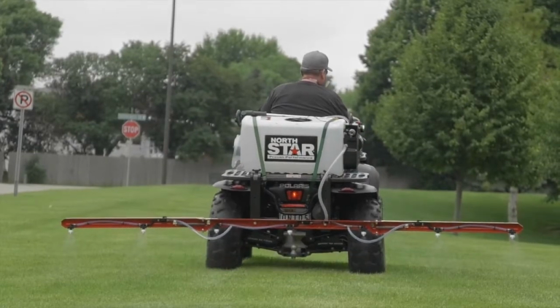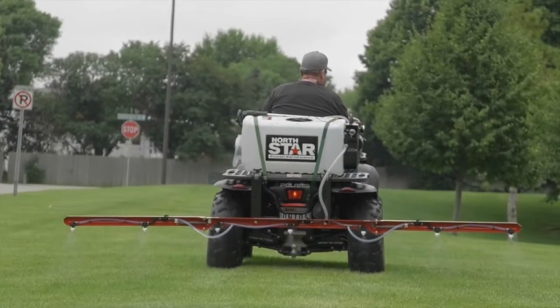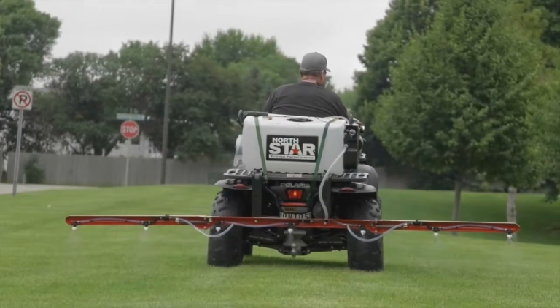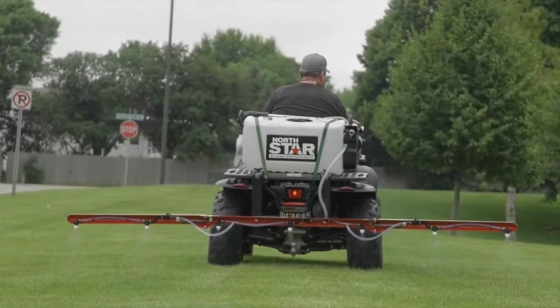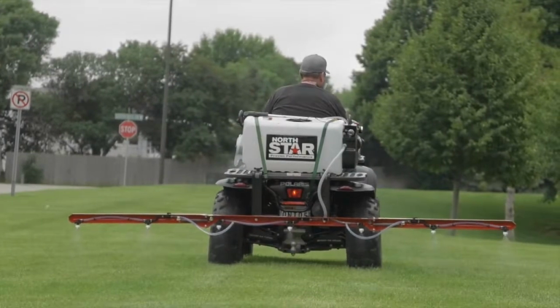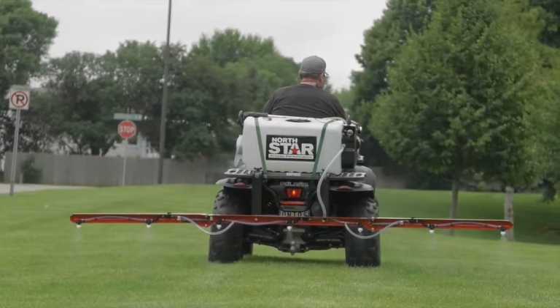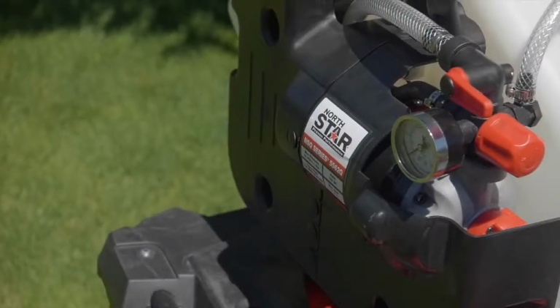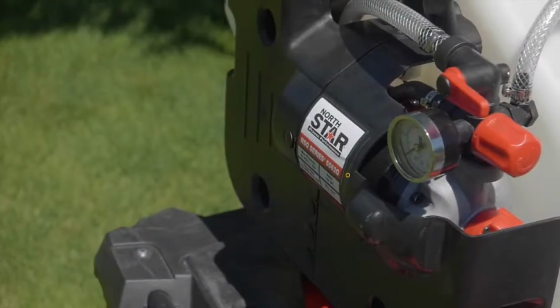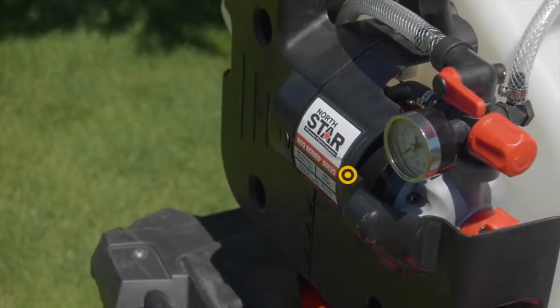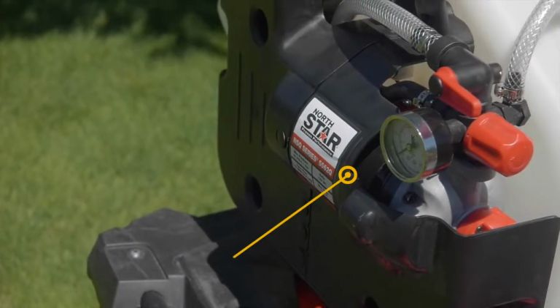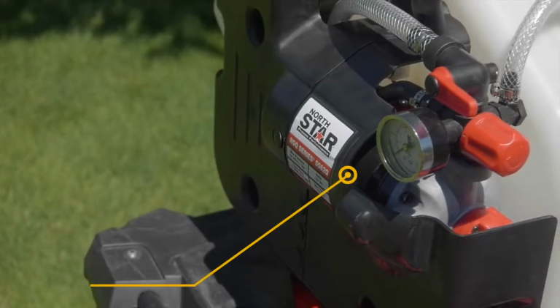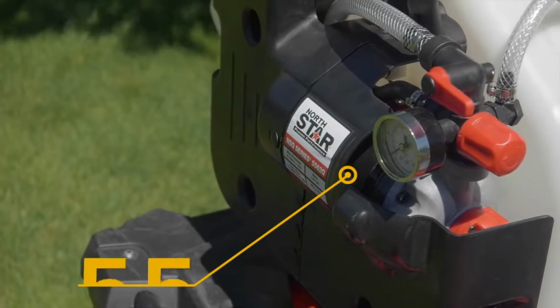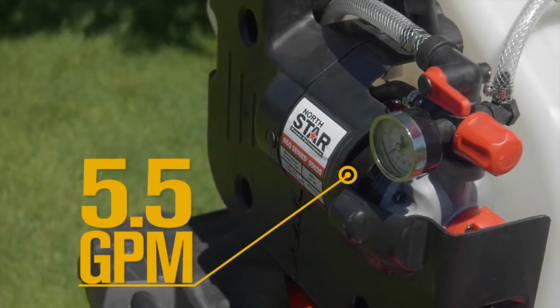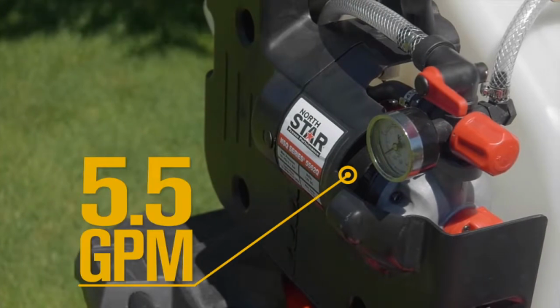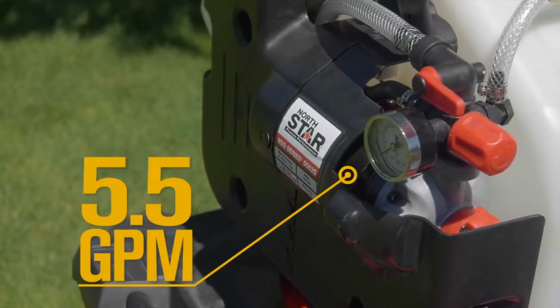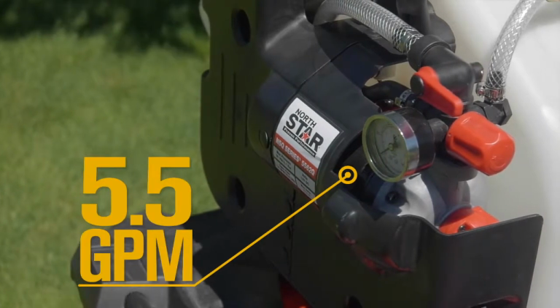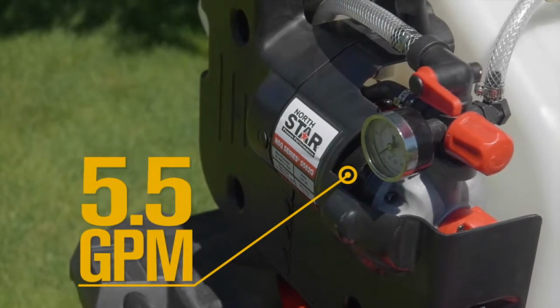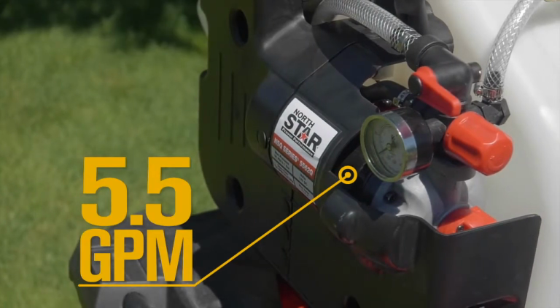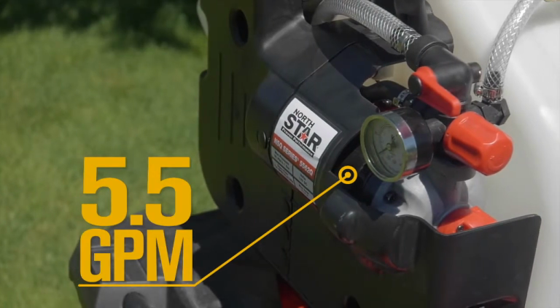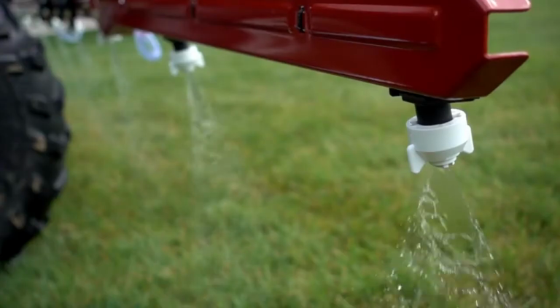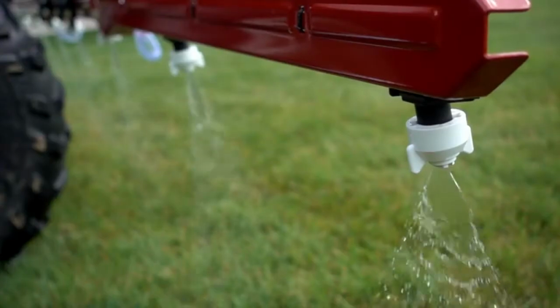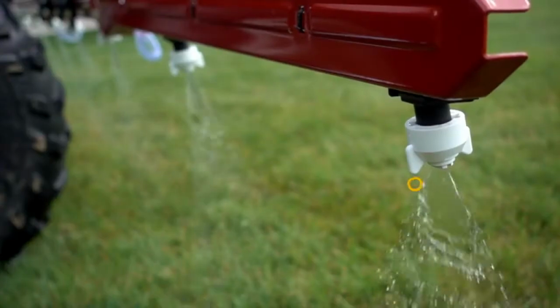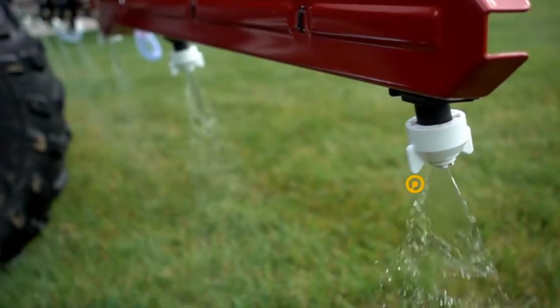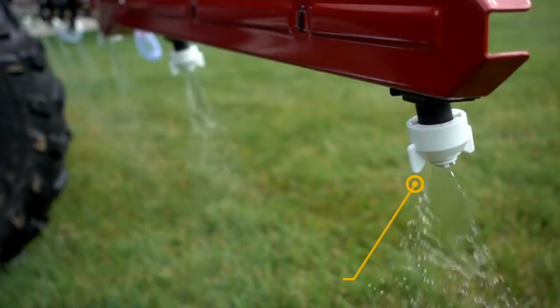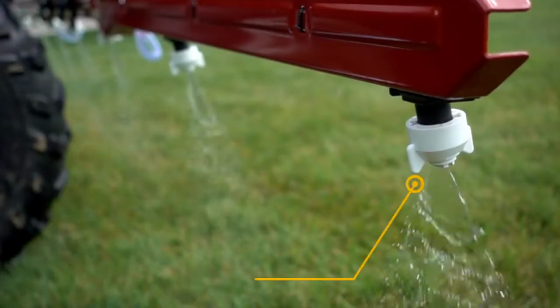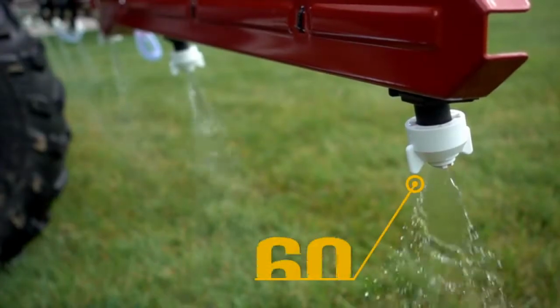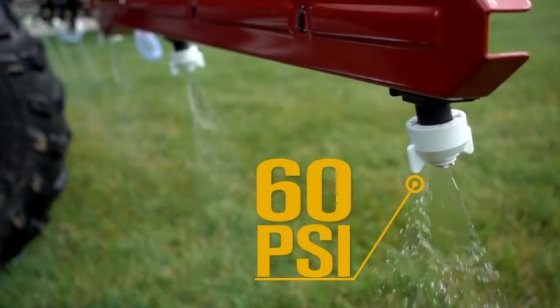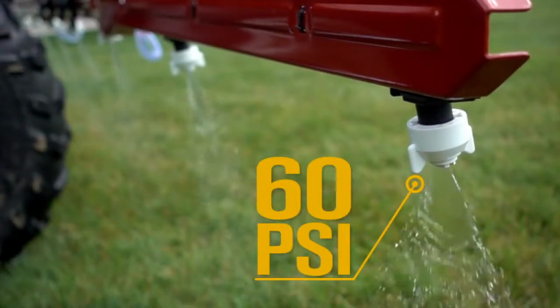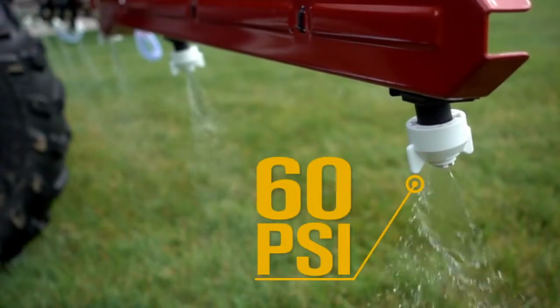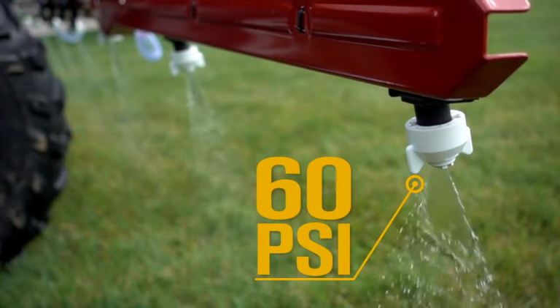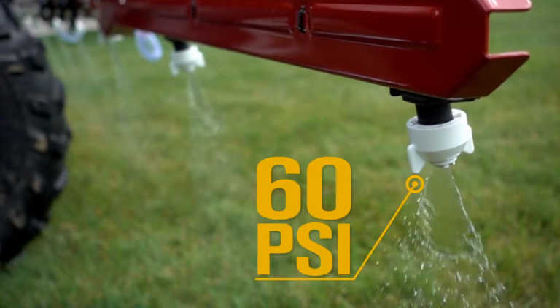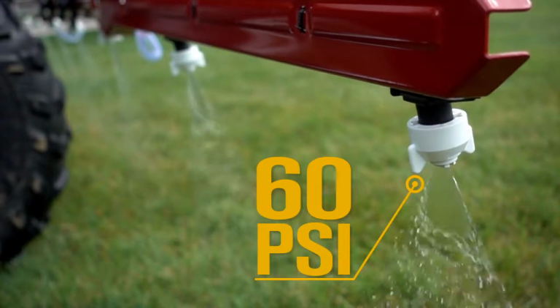Cover large areas fast with the high-flow 5.5 GPM on-demand pump that generates up to 60 PSI and impressive flow rates.